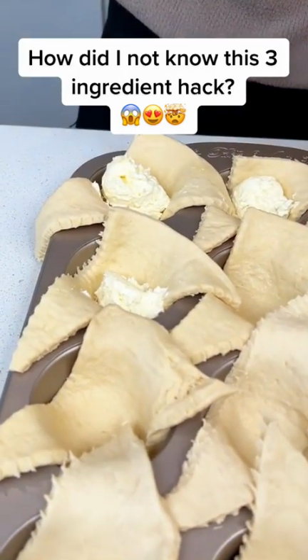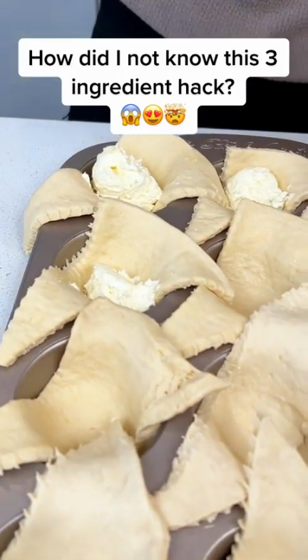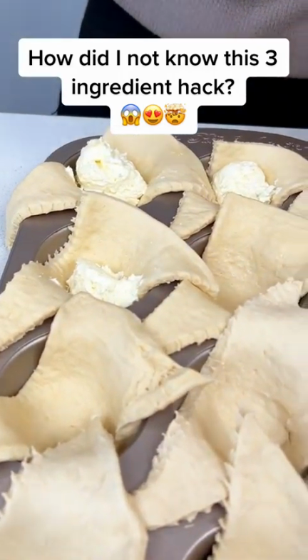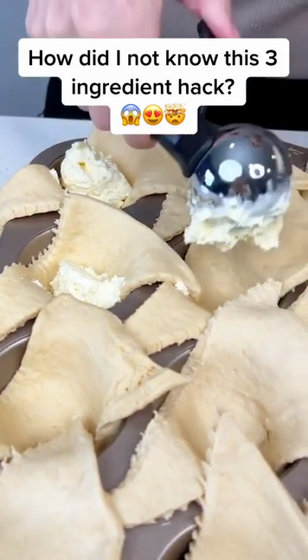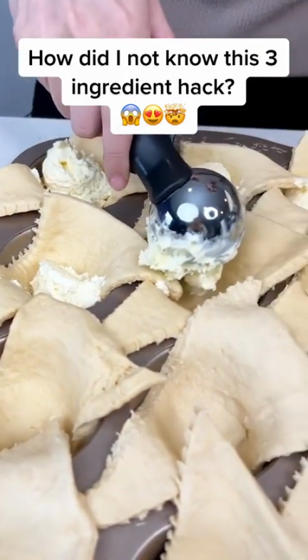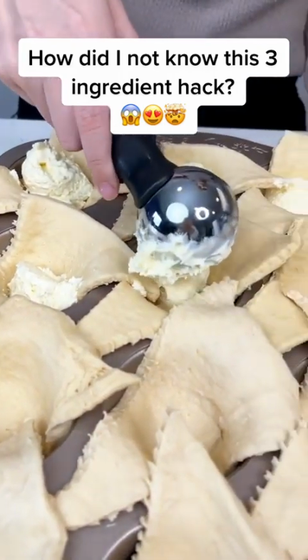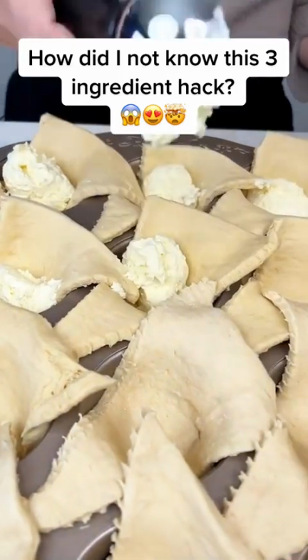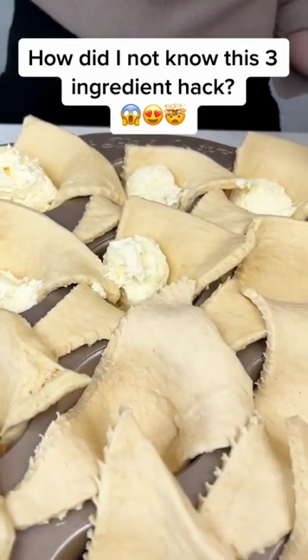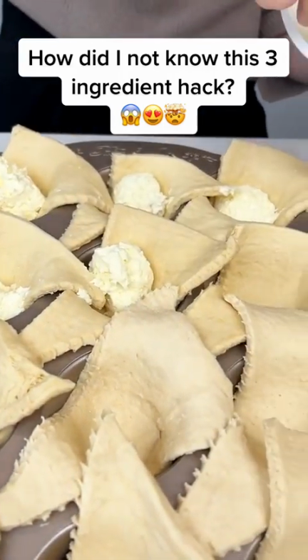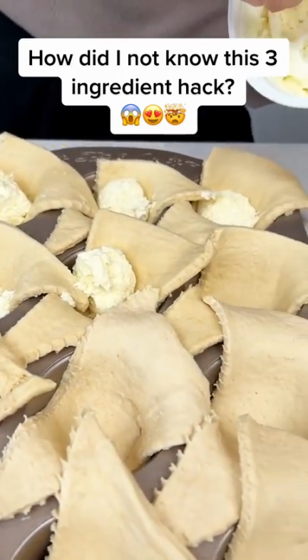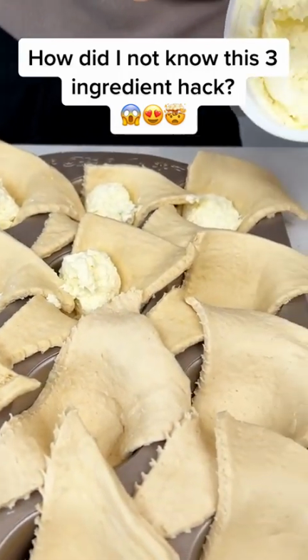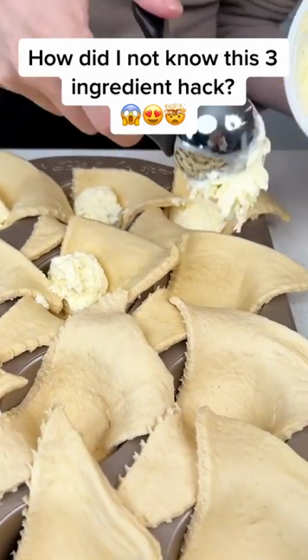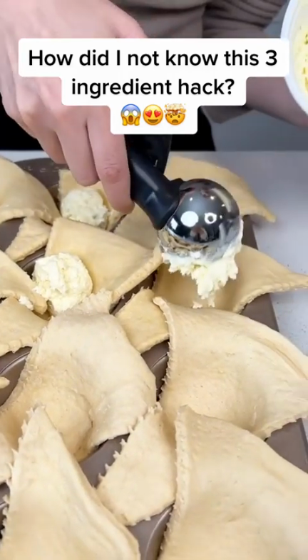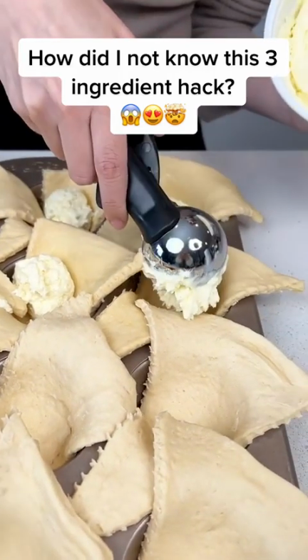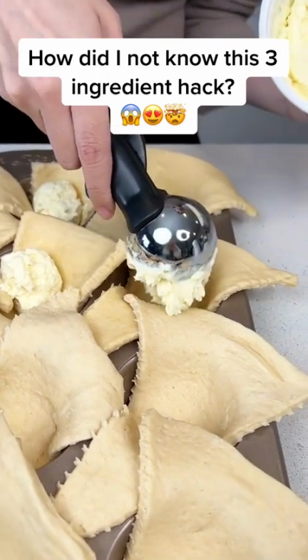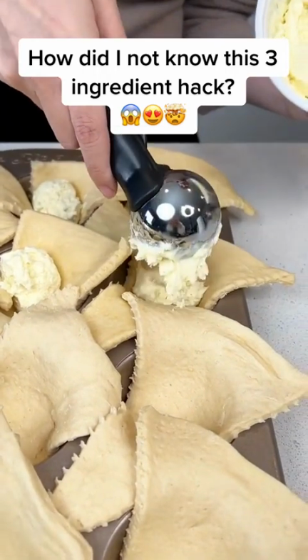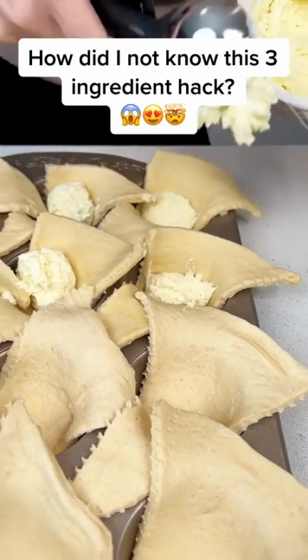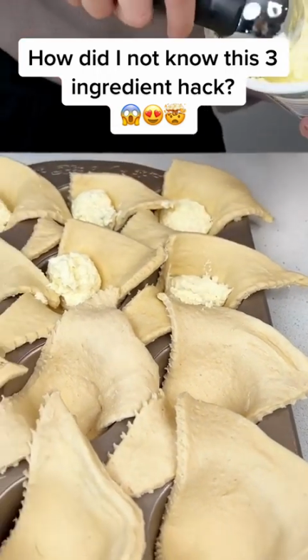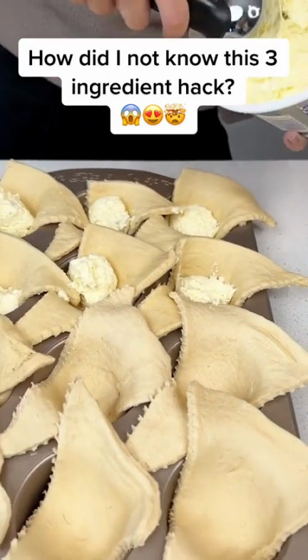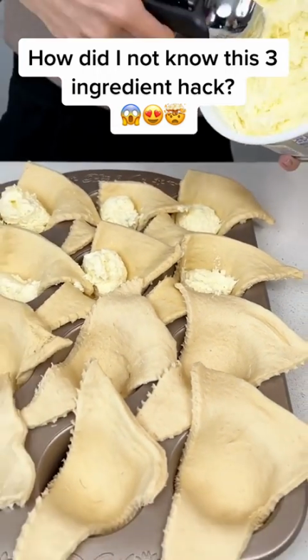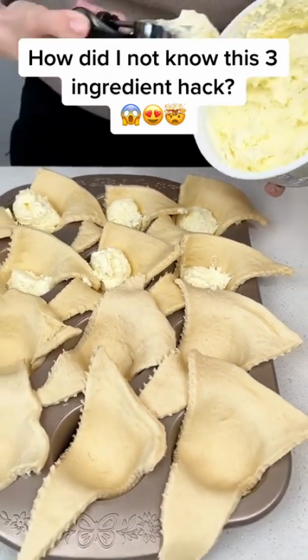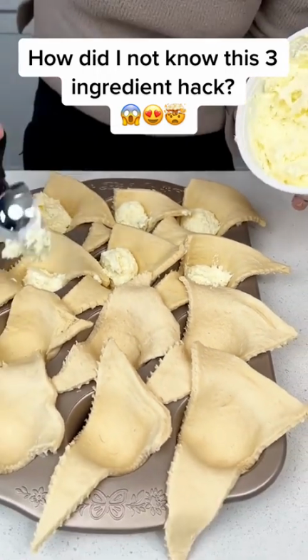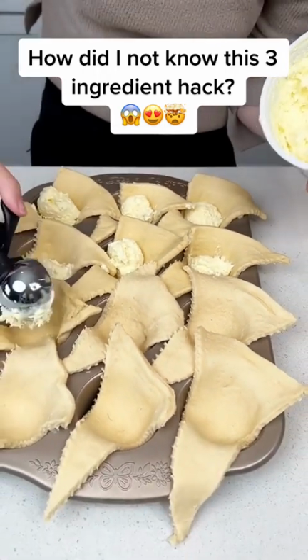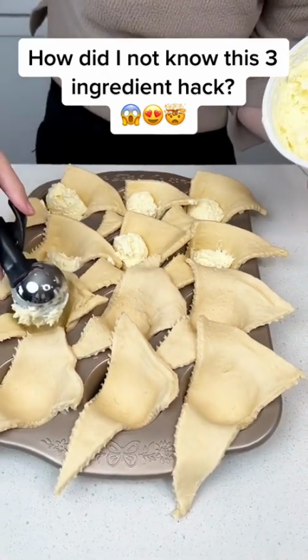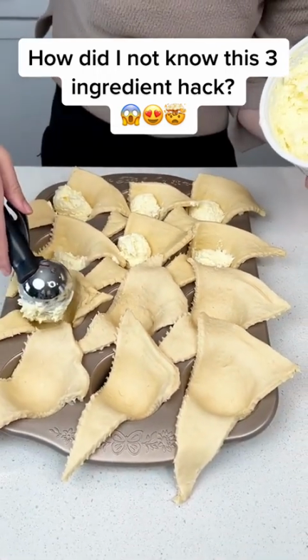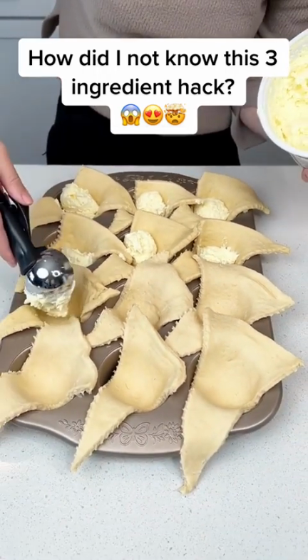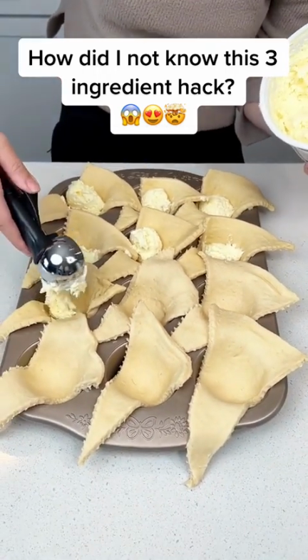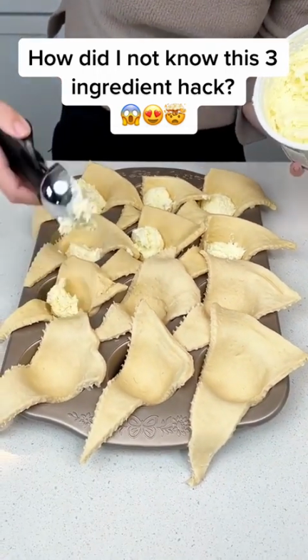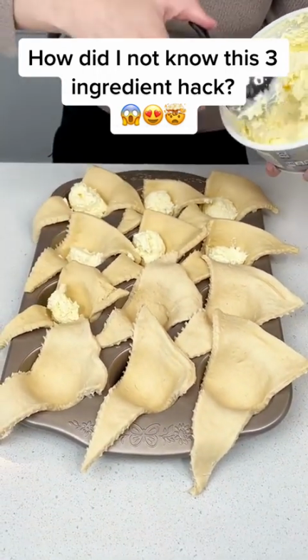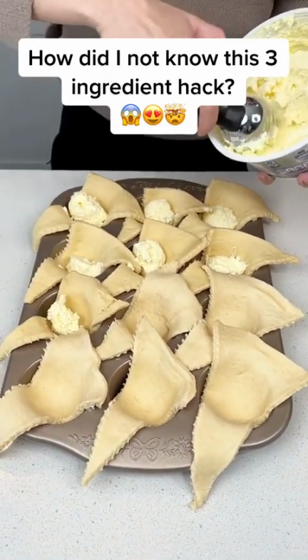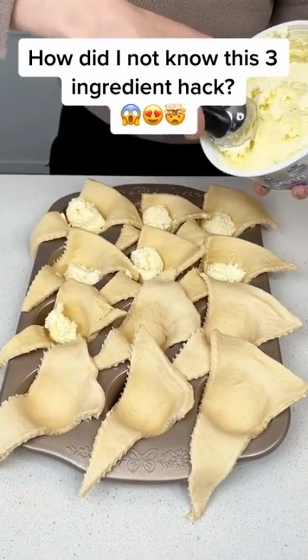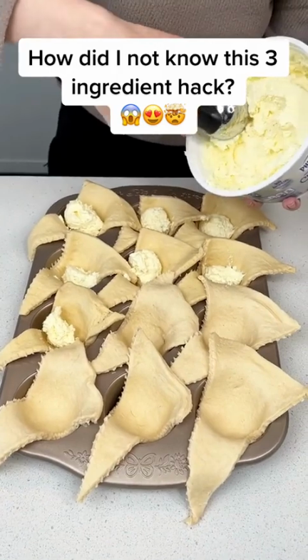This no-bake cheesecake filling is a game changer, you guys. It tastes better than homemade cheesecake. You guys can tell me I'm wrong, but I will not listen.